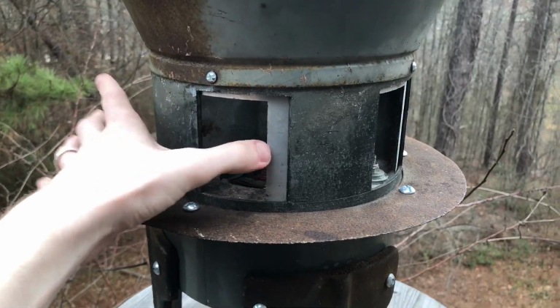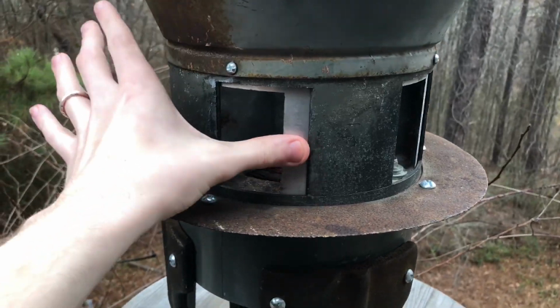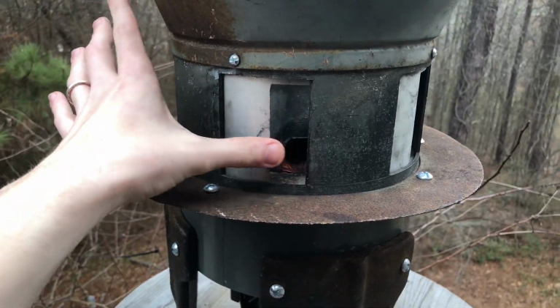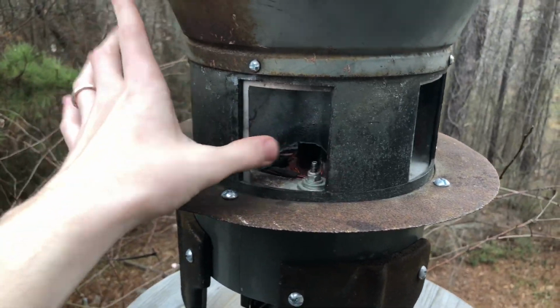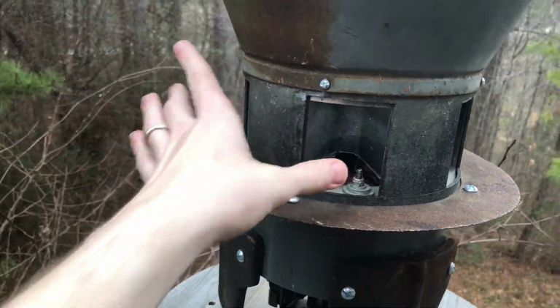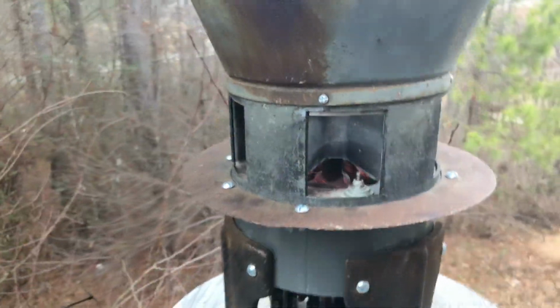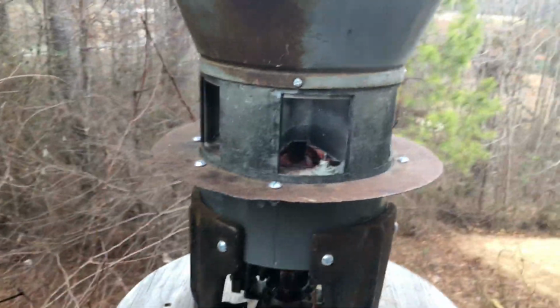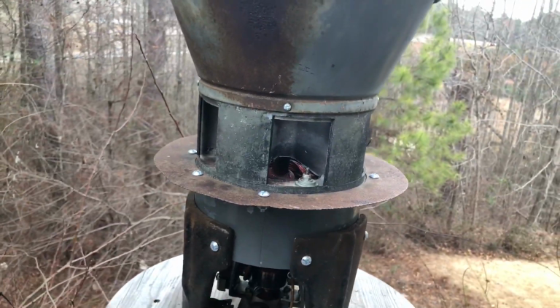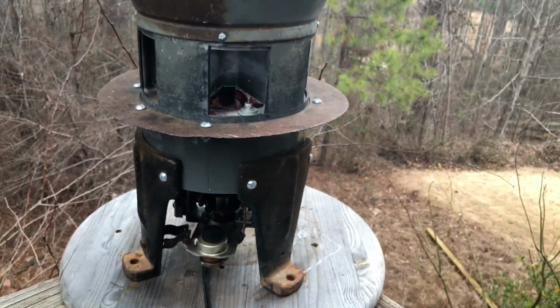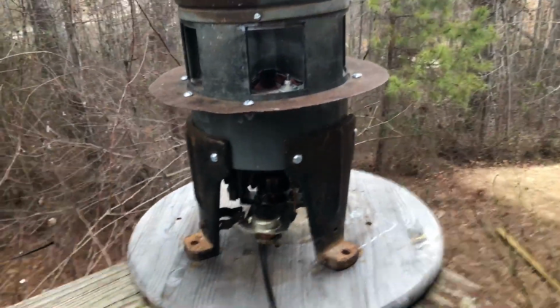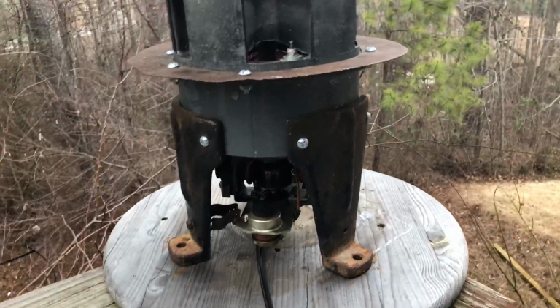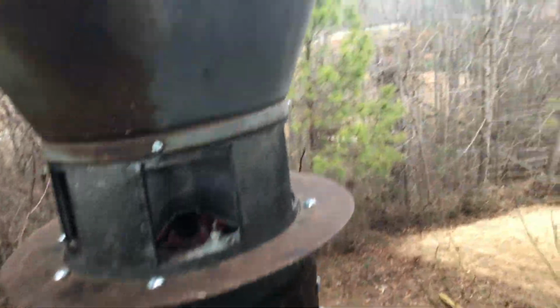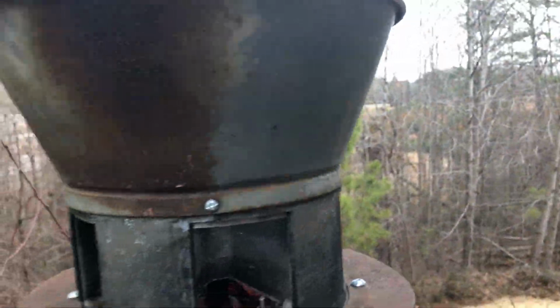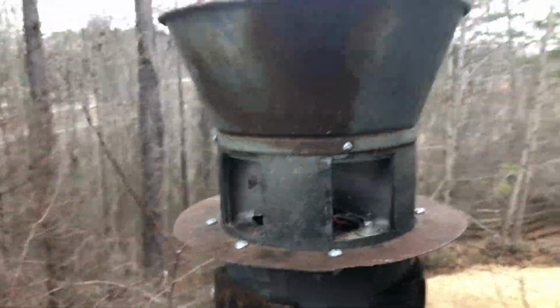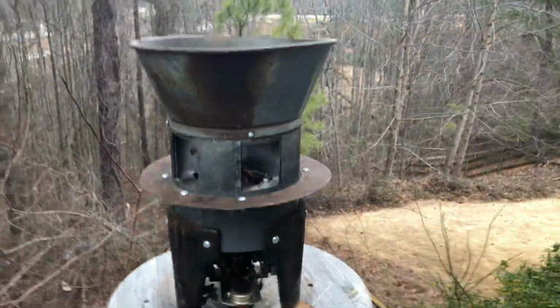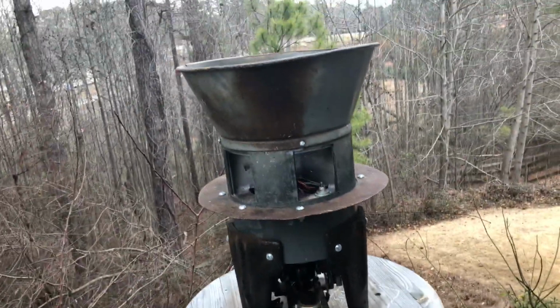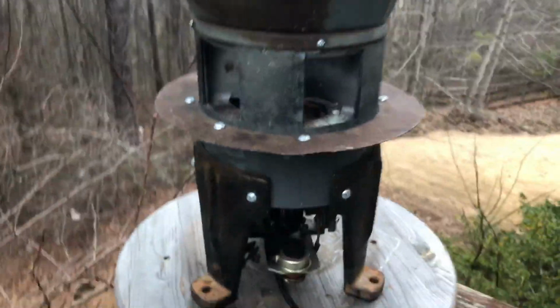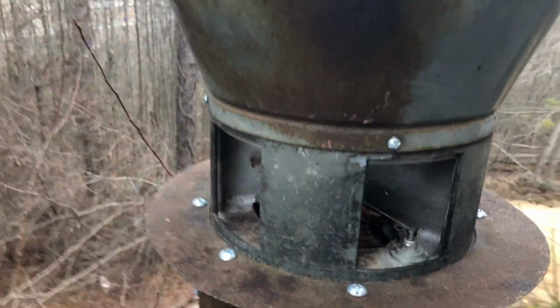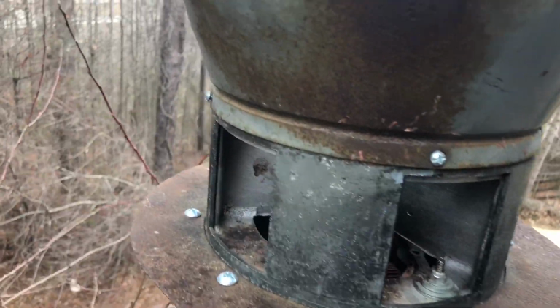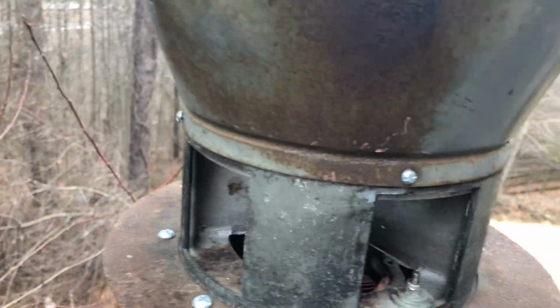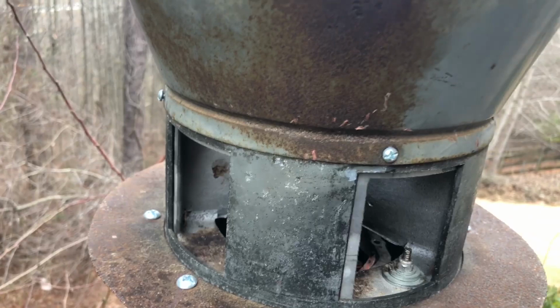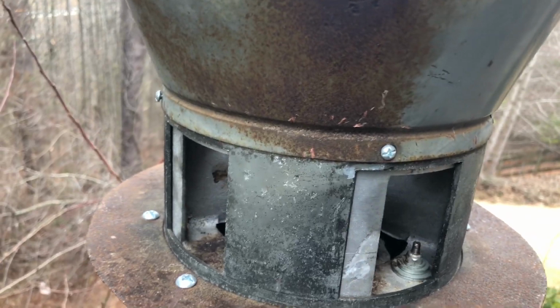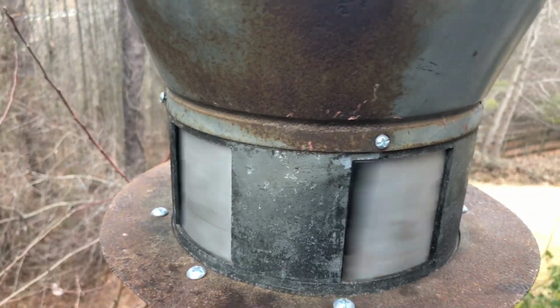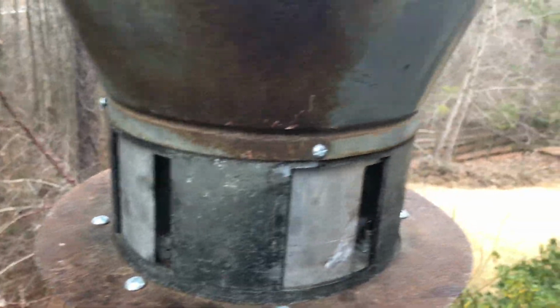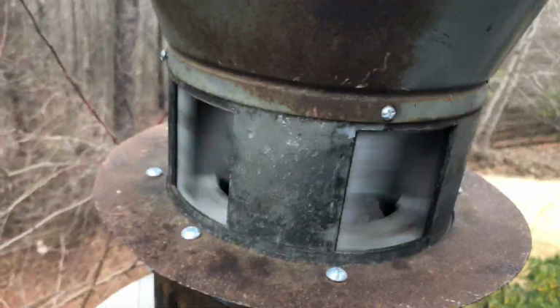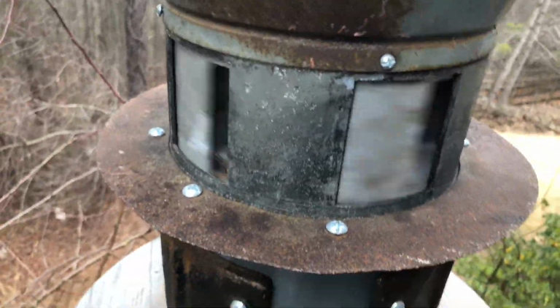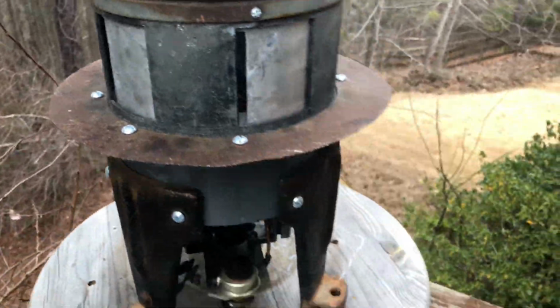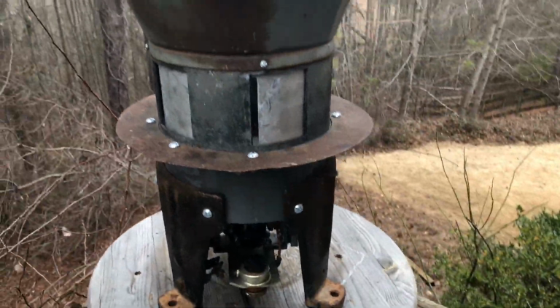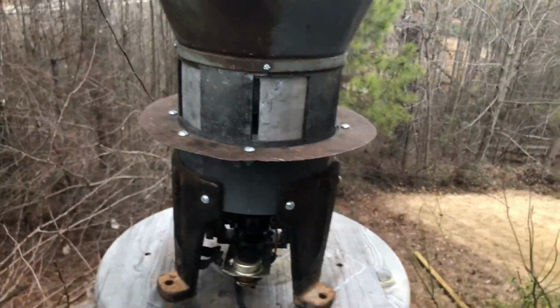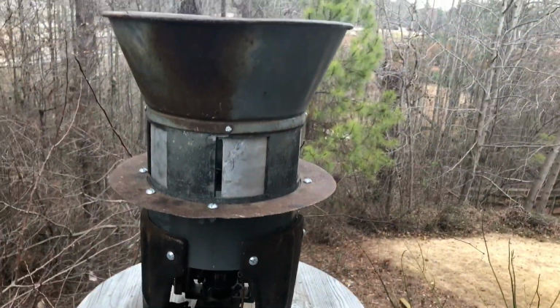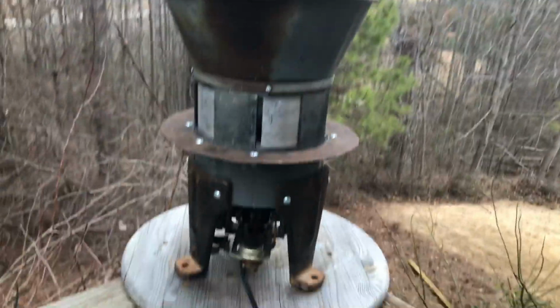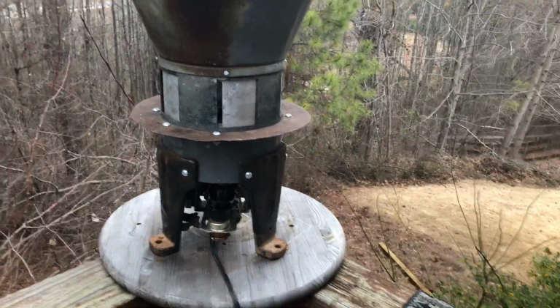Of course it was a bit of a challenge getting it running, because whenever we hooked it up to electricity the rotor did not want to spin — the bearings were really stiff. But I took out the bearings, greased and oiled them, and now as you can see it spins quite freely.